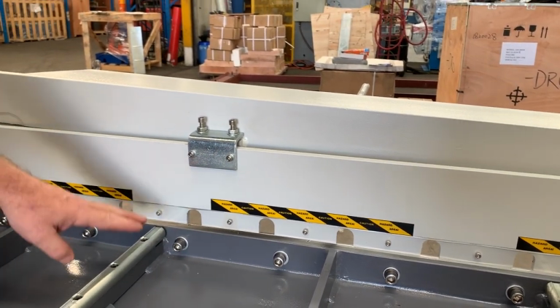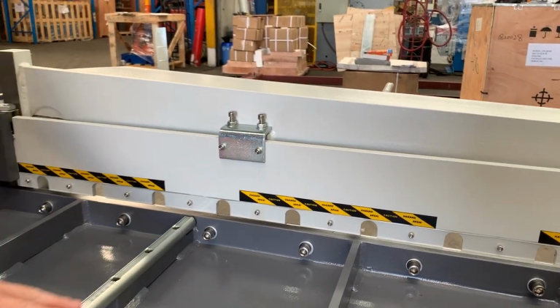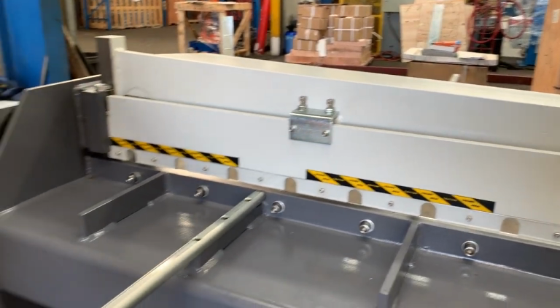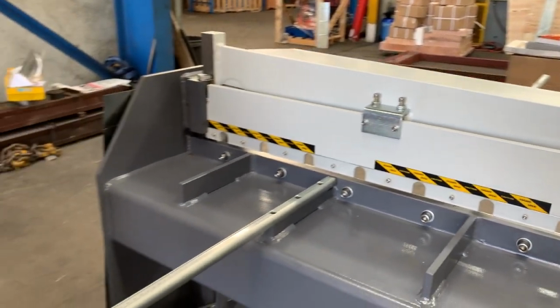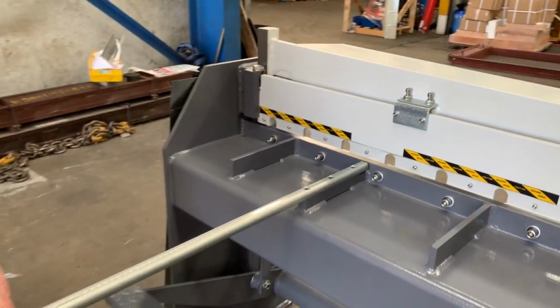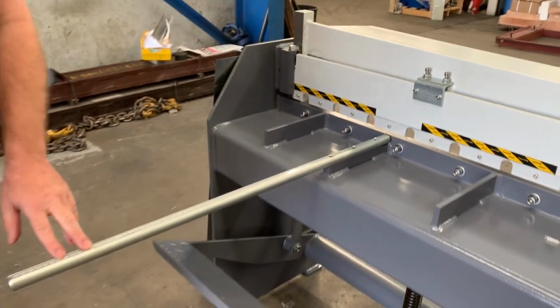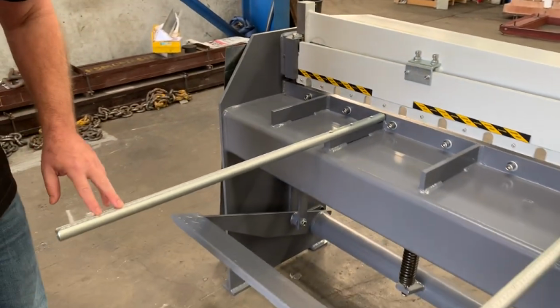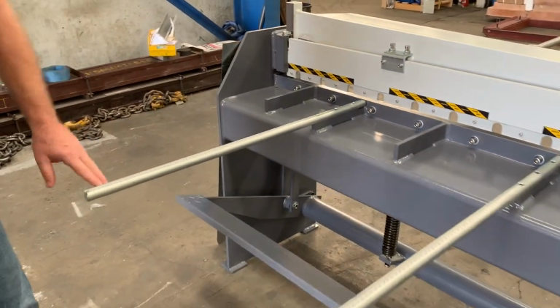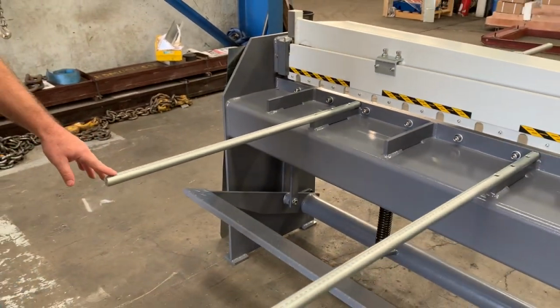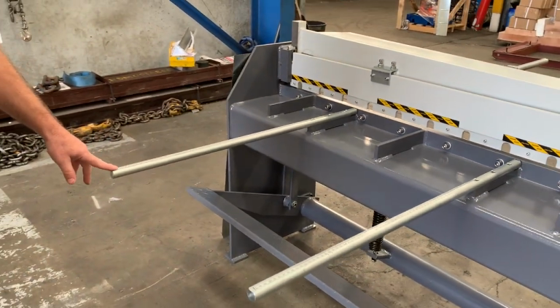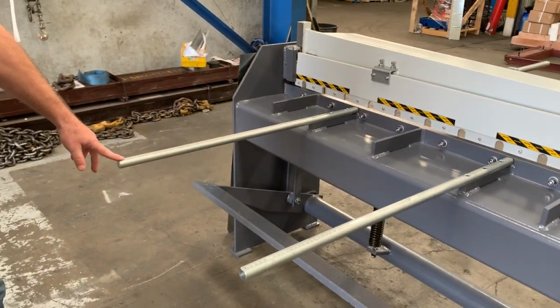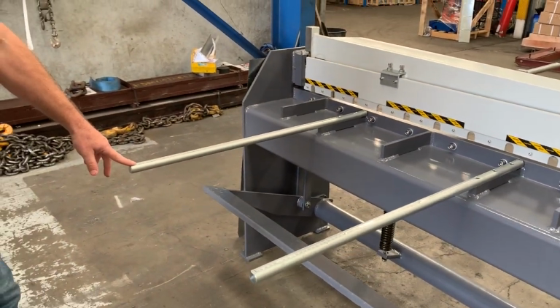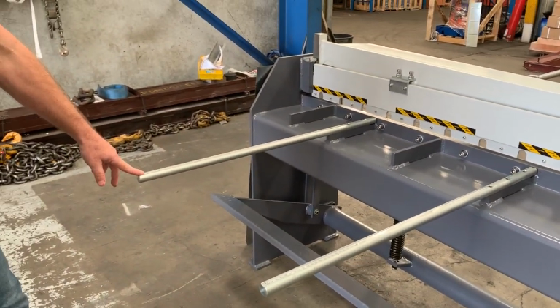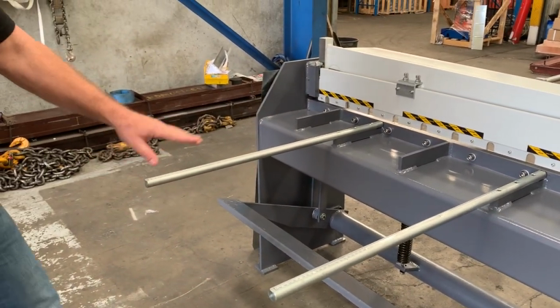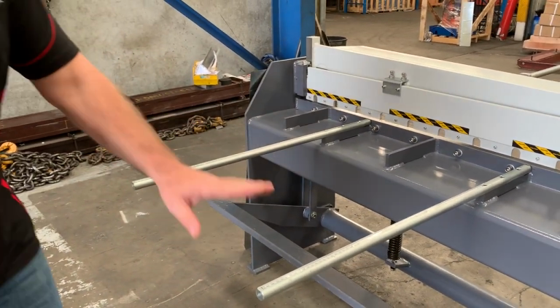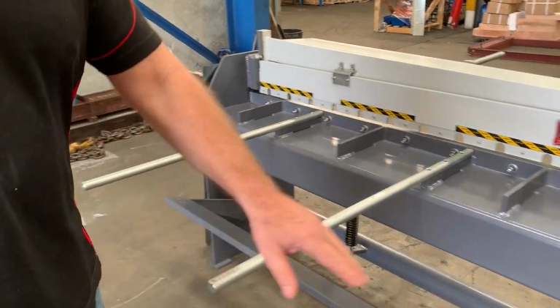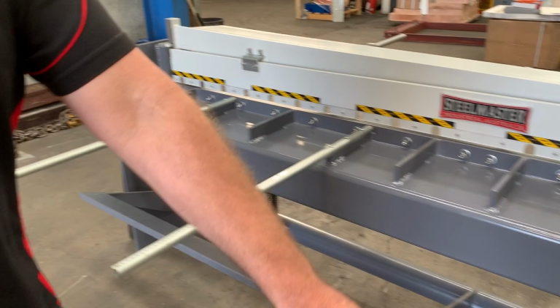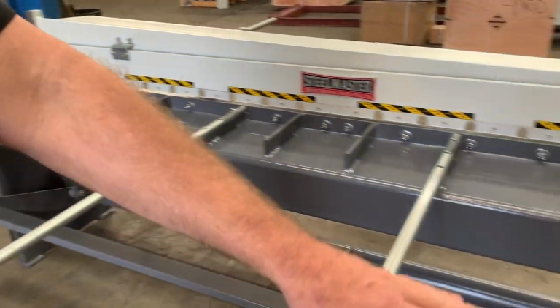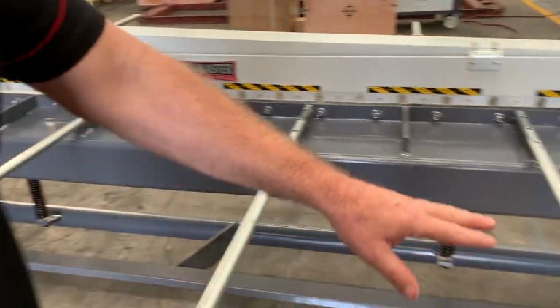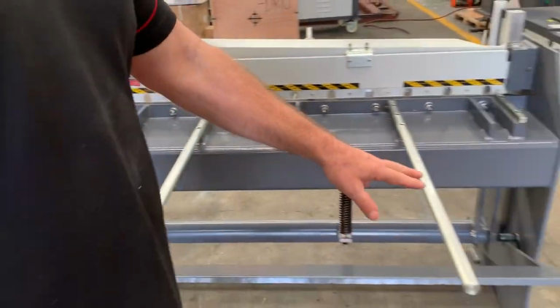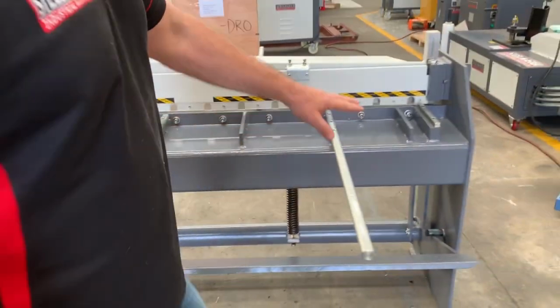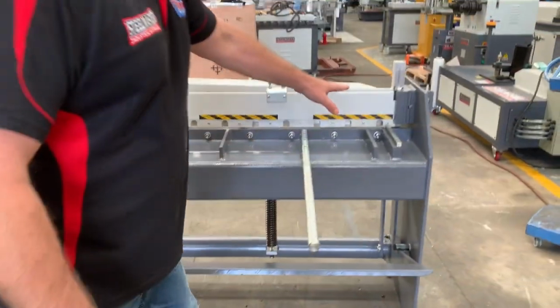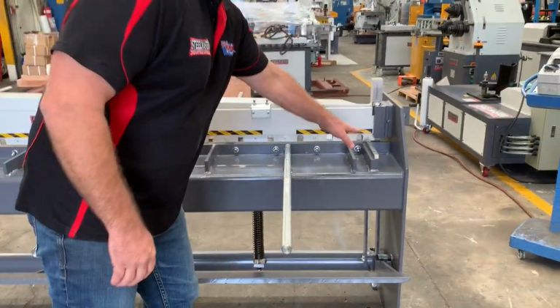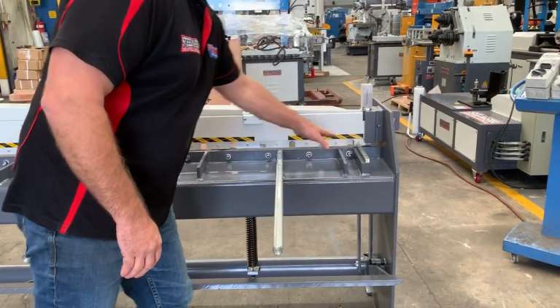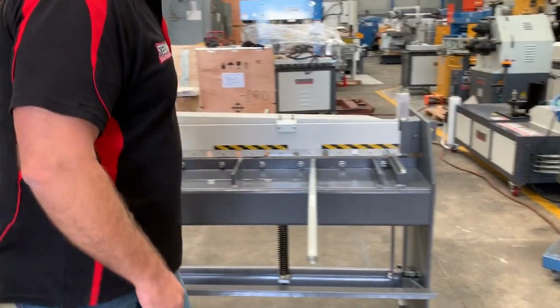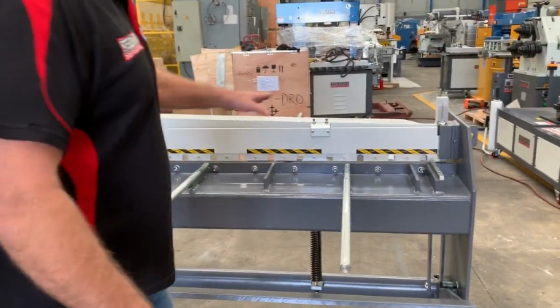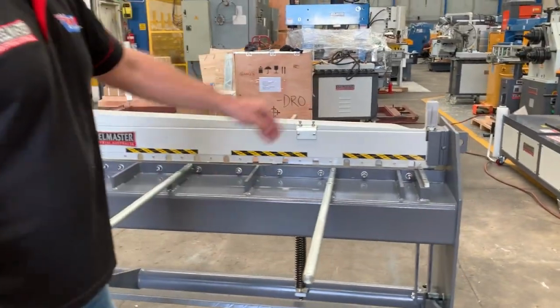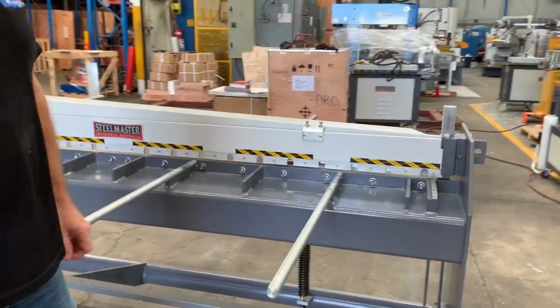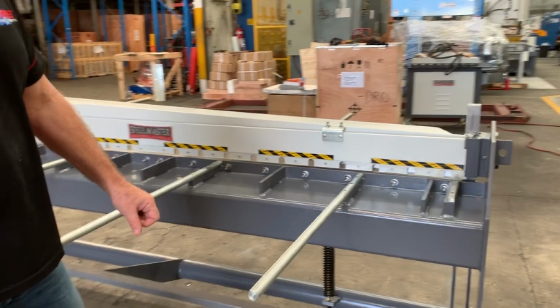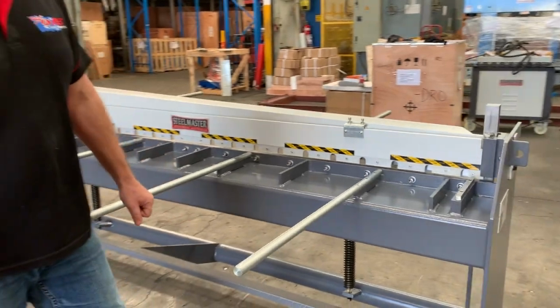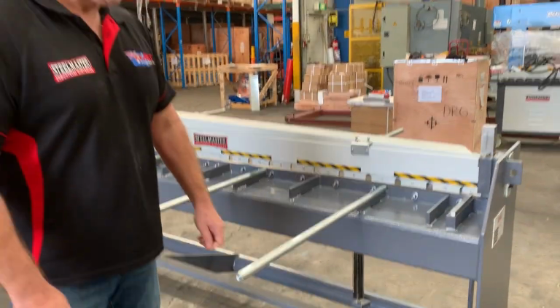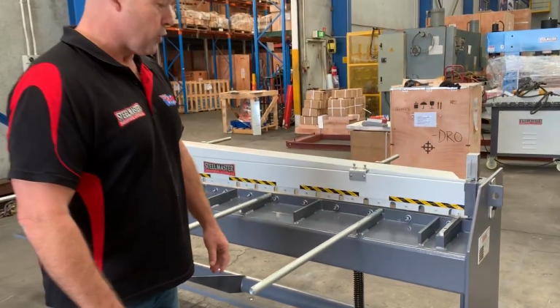We've got a calibrated squaring arm here on the left-hand side that runs all the way across. The cutting side is from right to left, which all Australian design guillotines do.